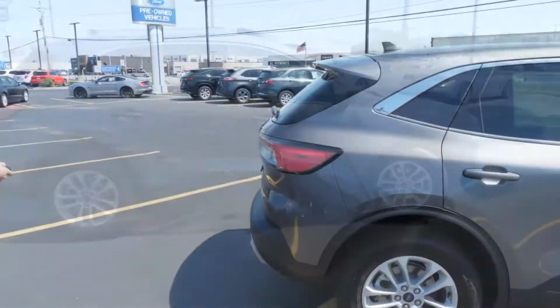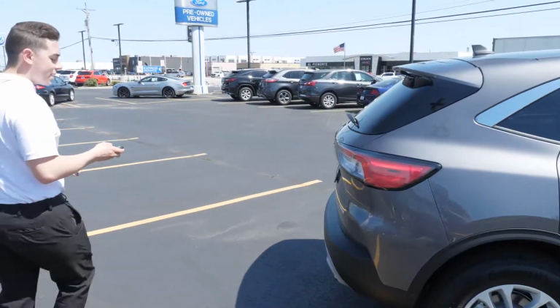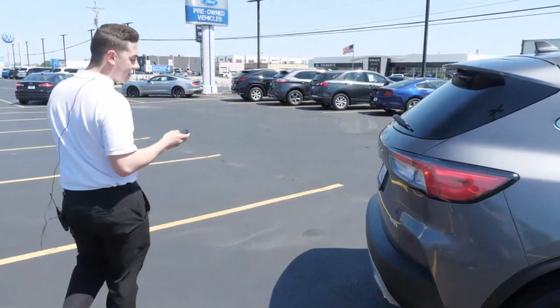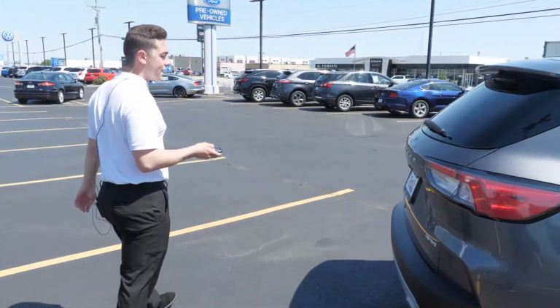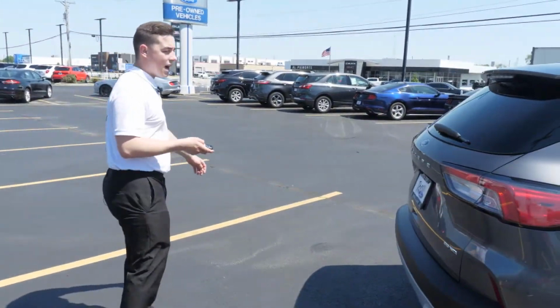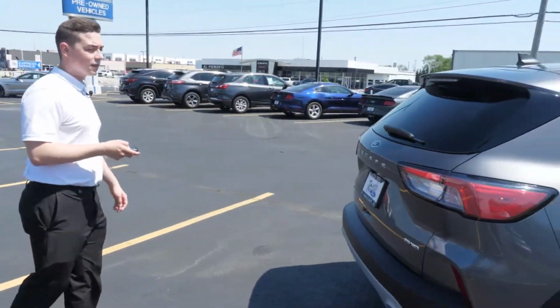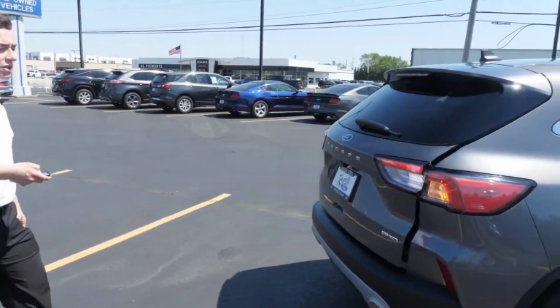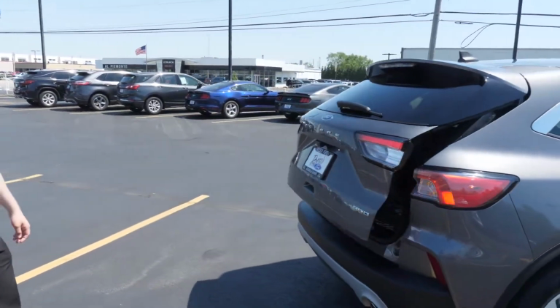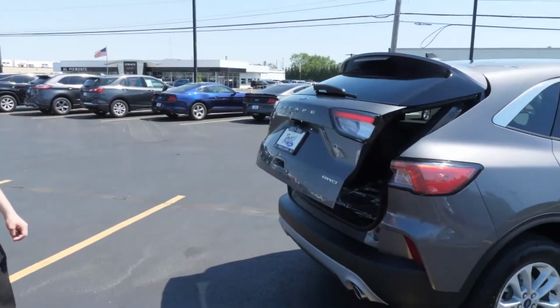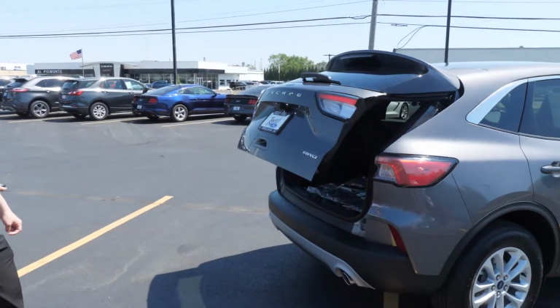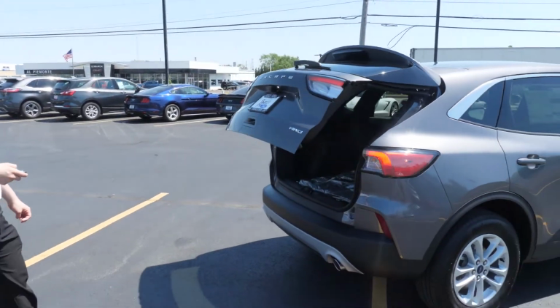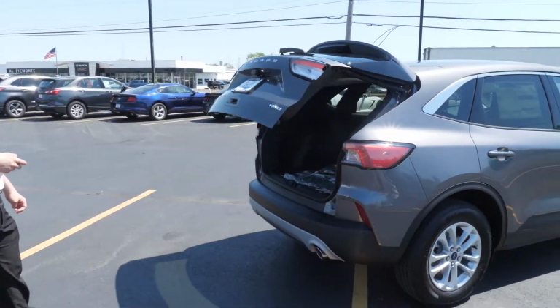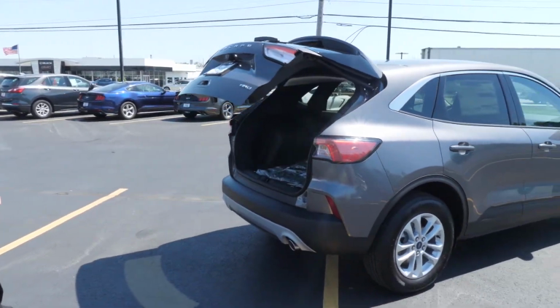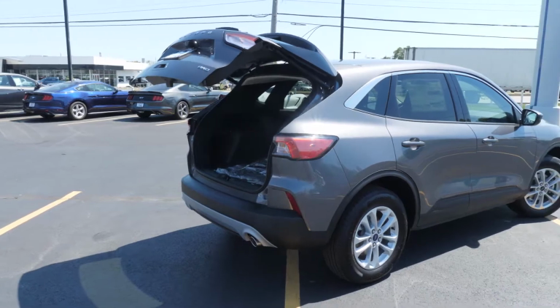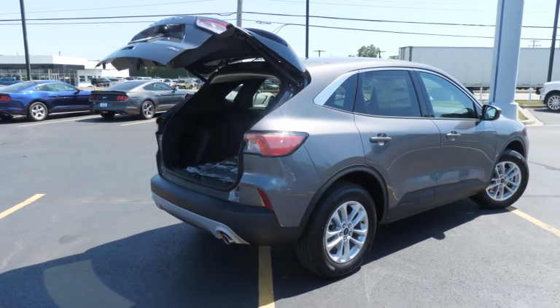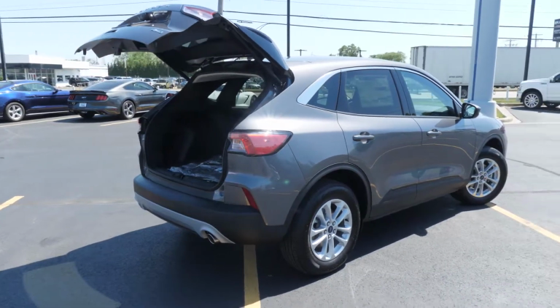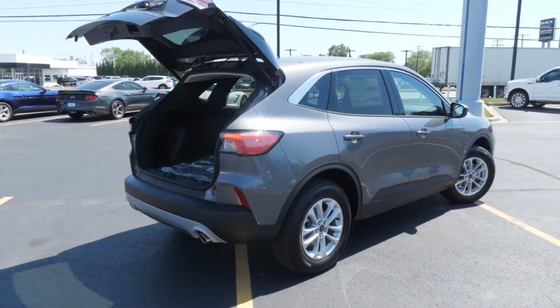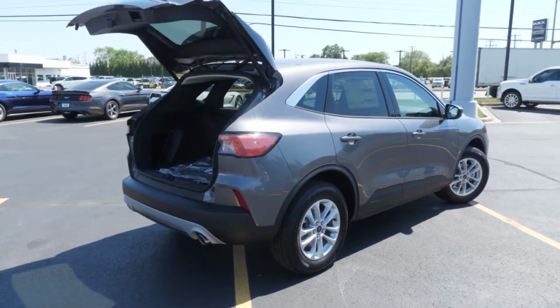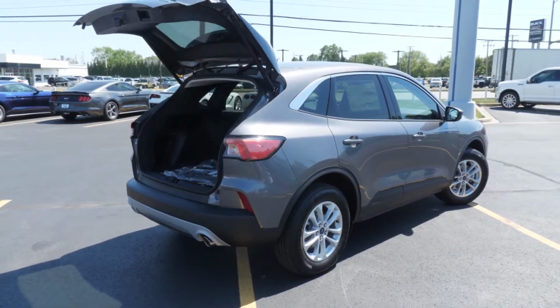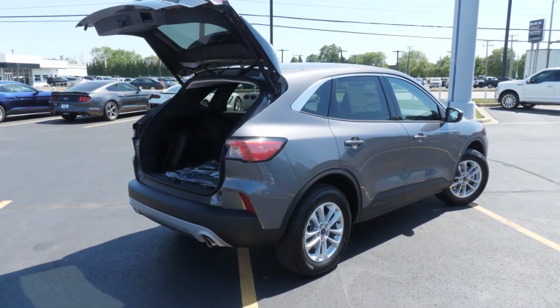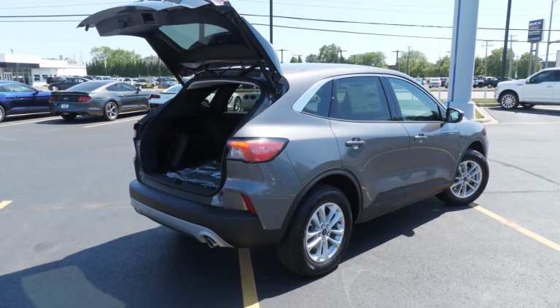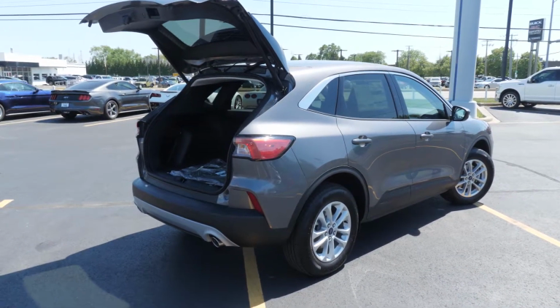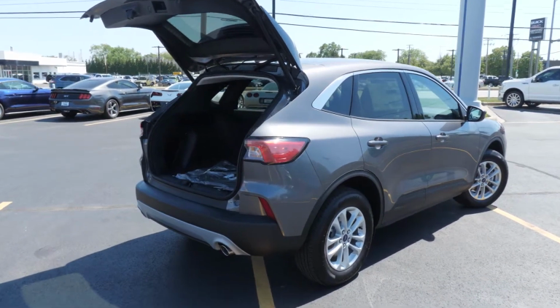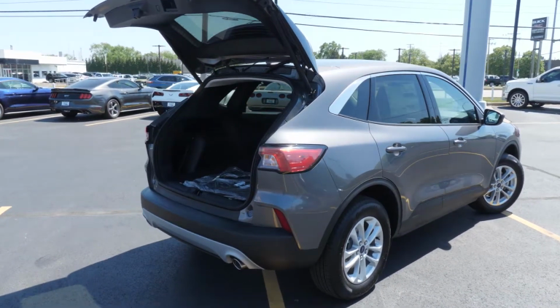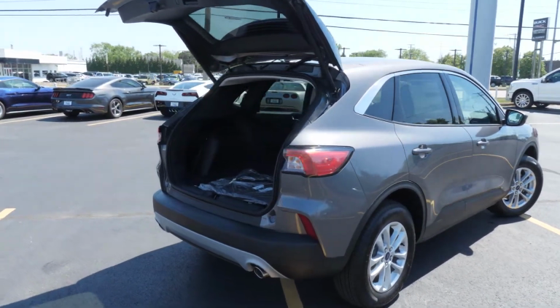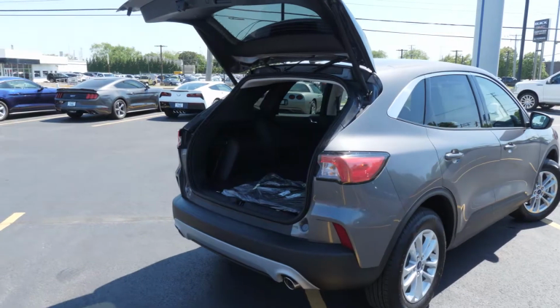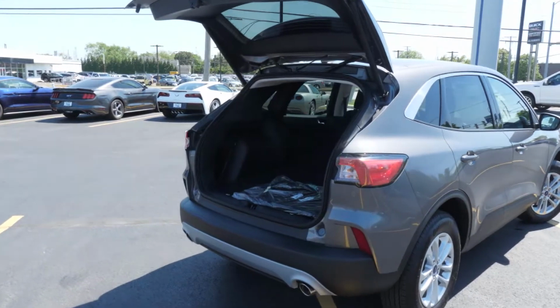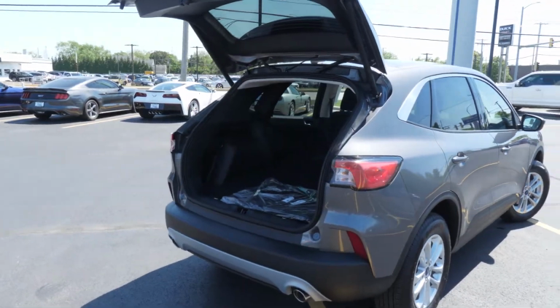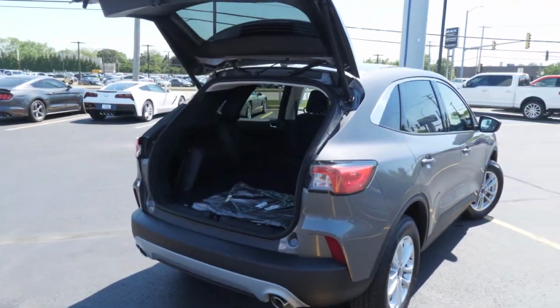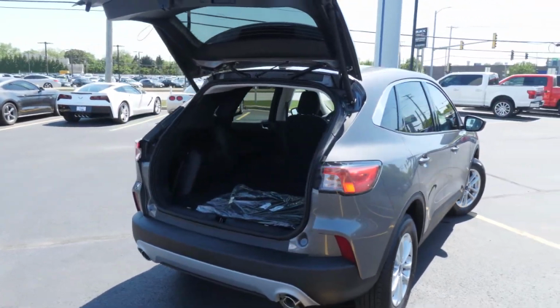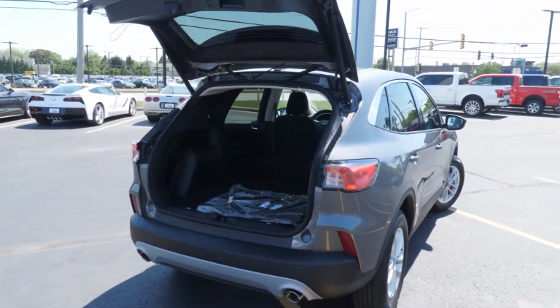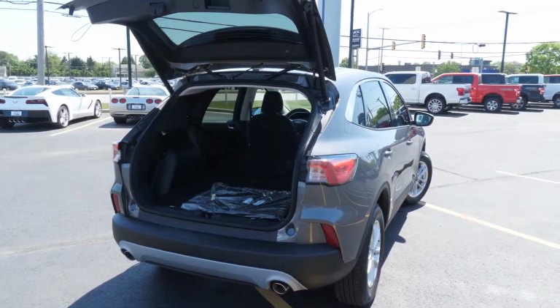Coming around to the back, this one has a power liftgate, which comes in that convenience package. In the convenience package, there's also a leather-wrapped steering wheel and dual-zone climate control, plus a 10-way power driver's seat.